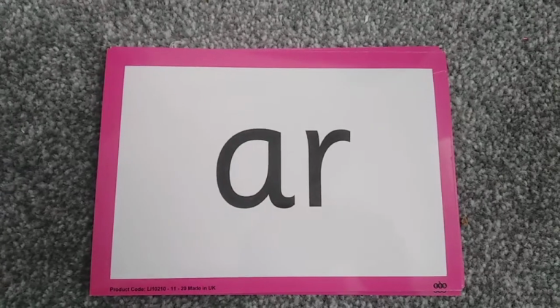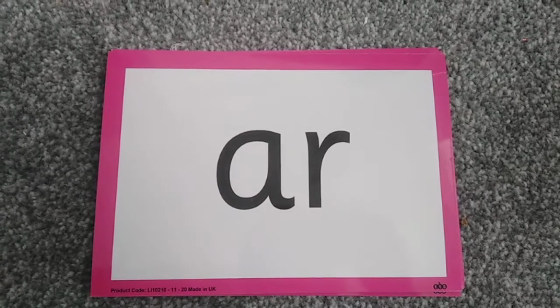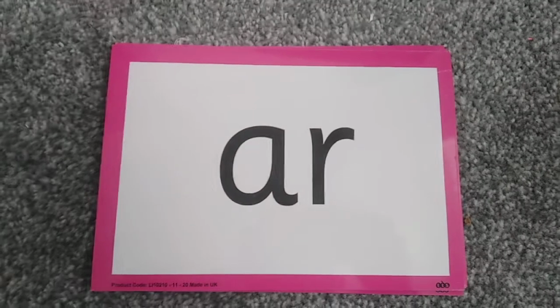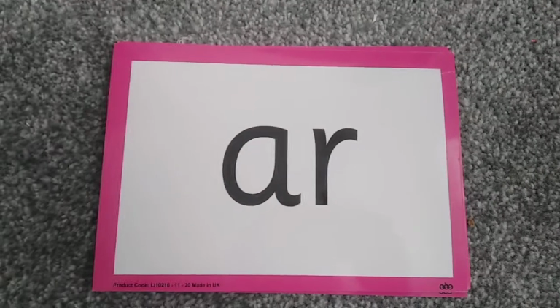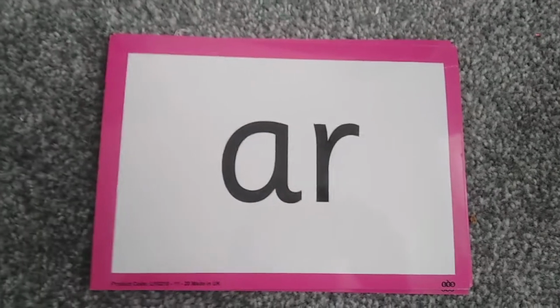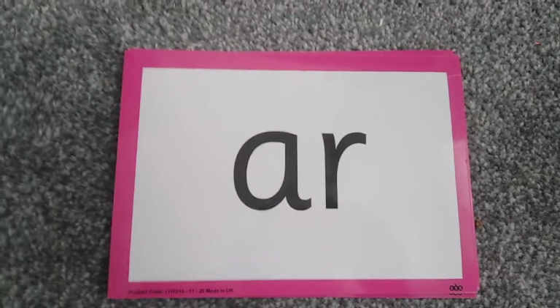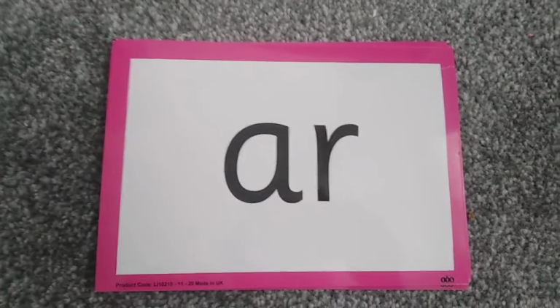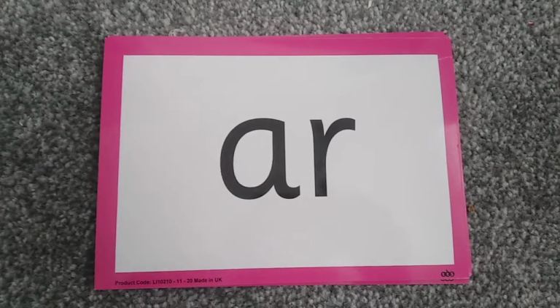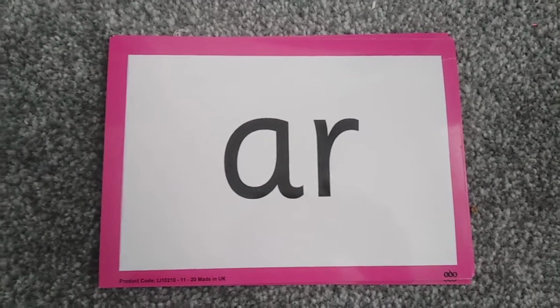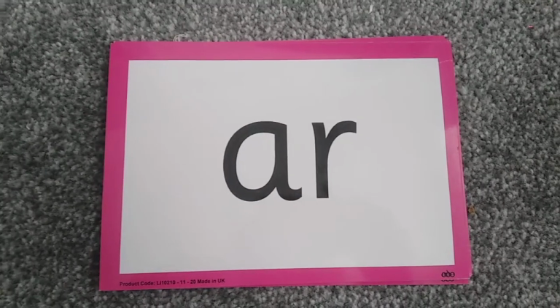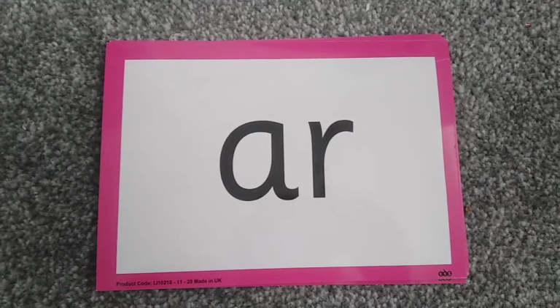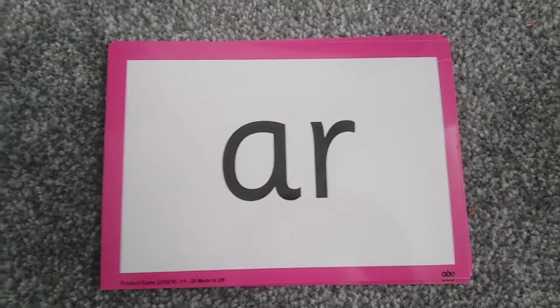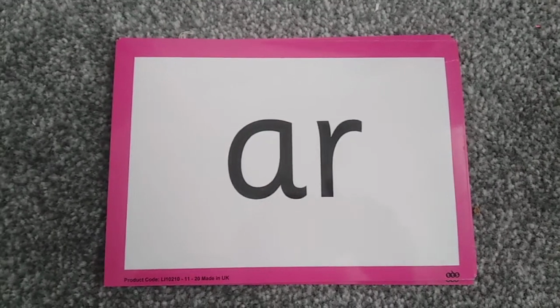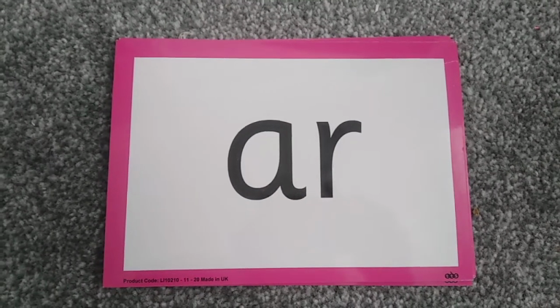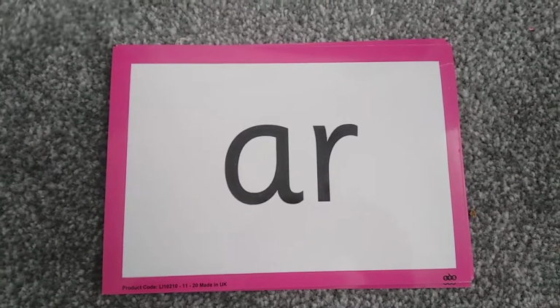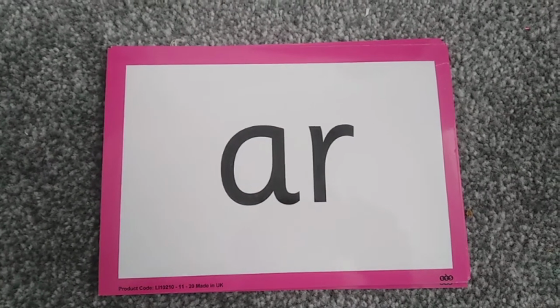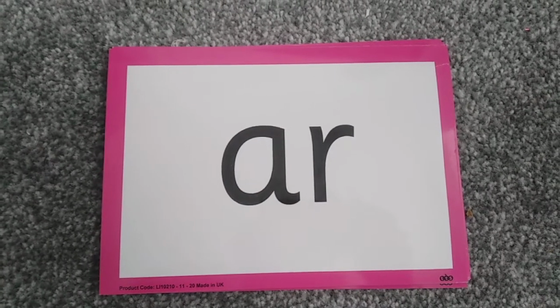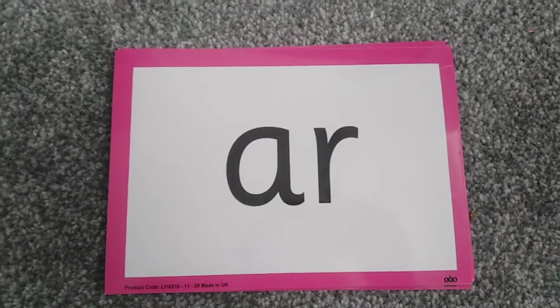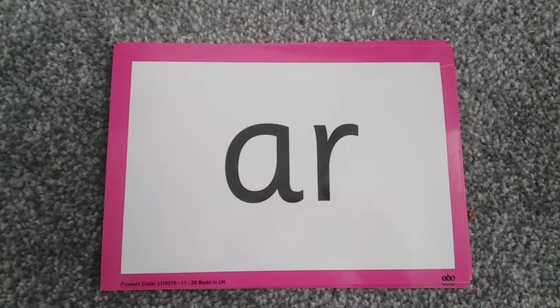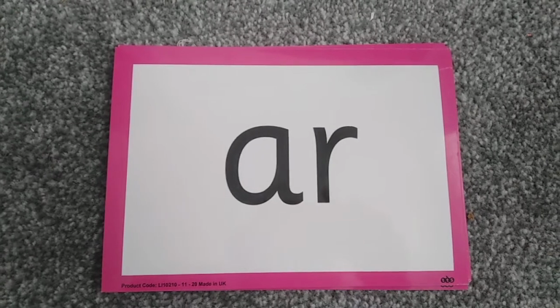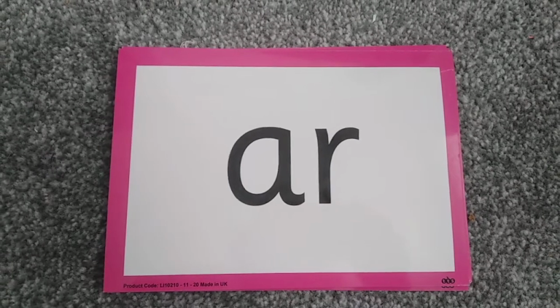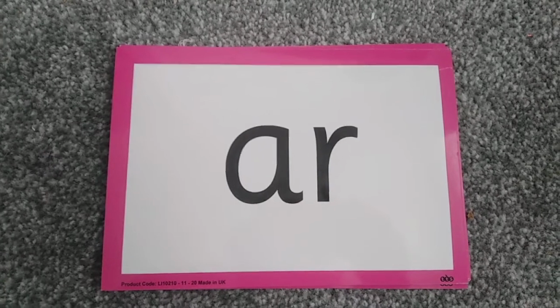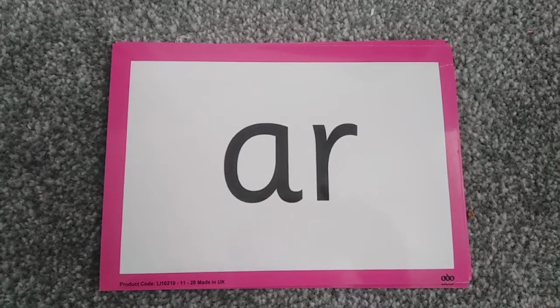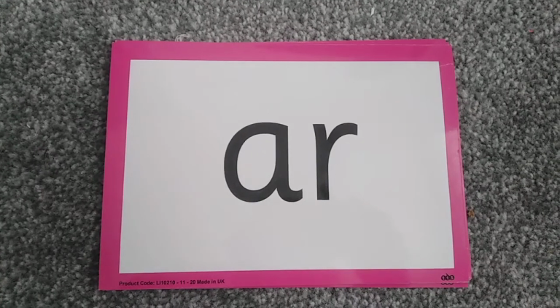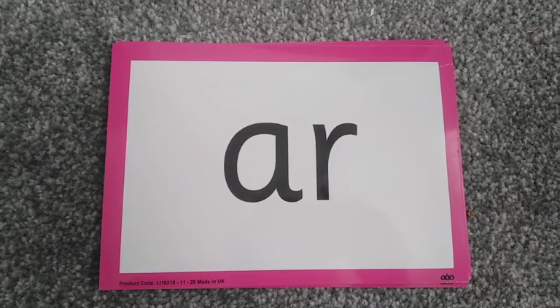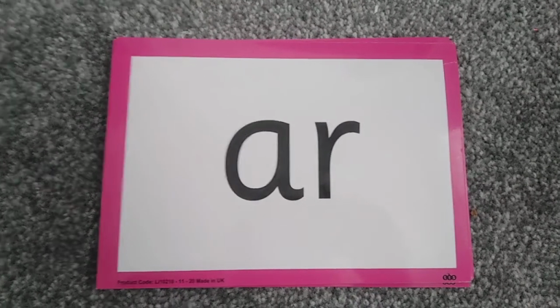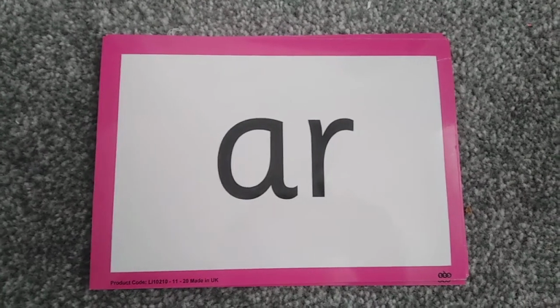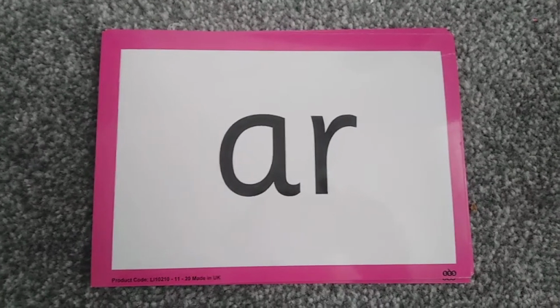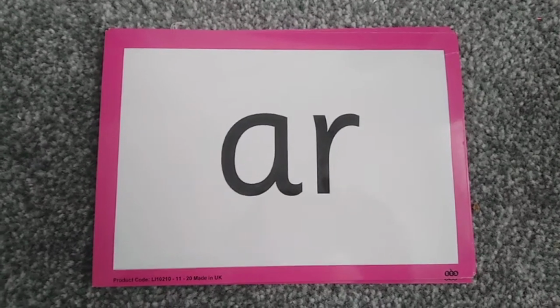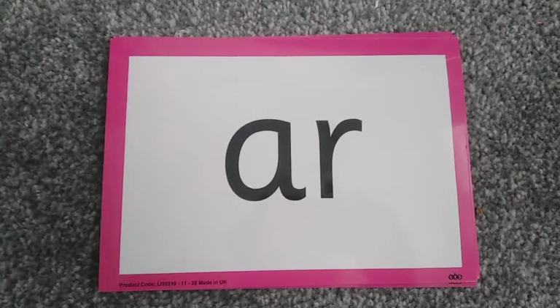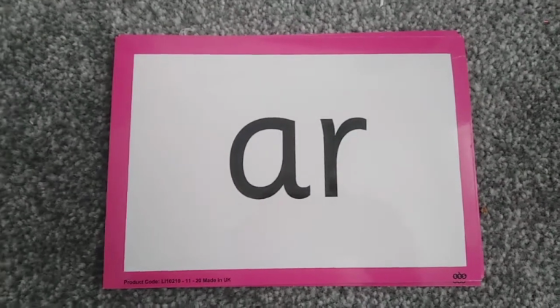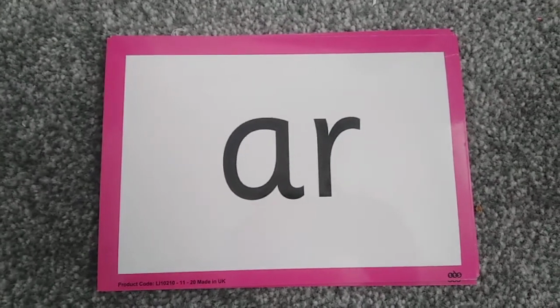Hi Foundation, it's Phonics time. We're going to start off by saying our Phase 3 sounds. Can you join in with me?